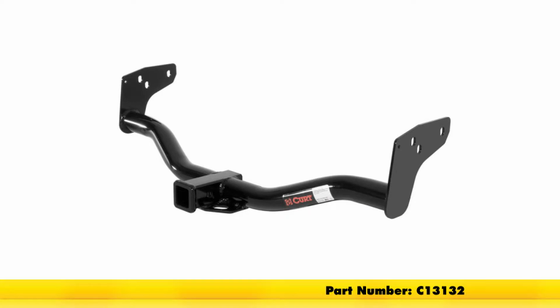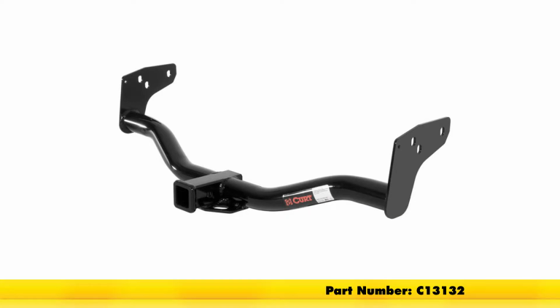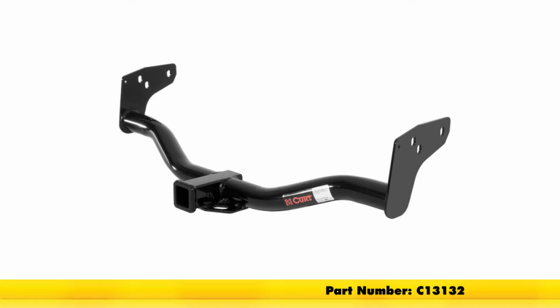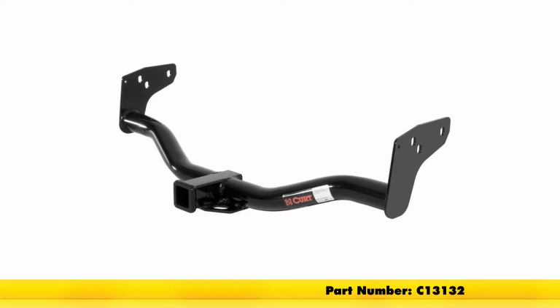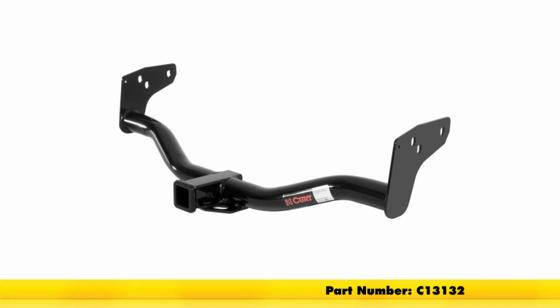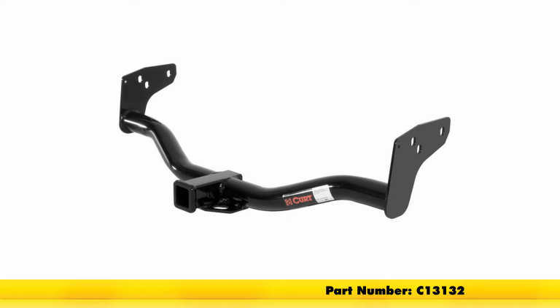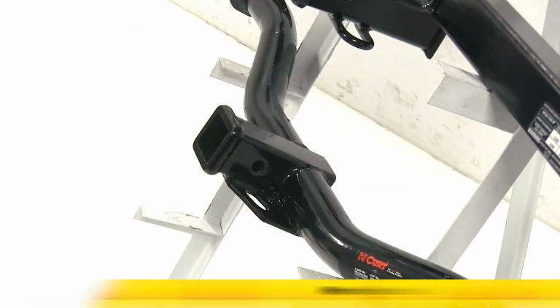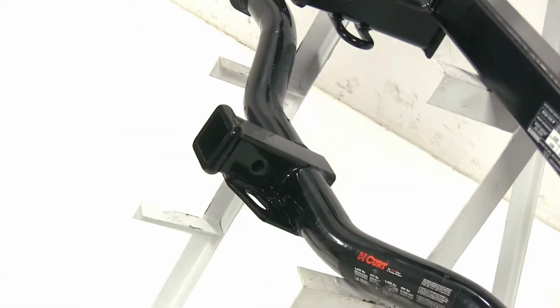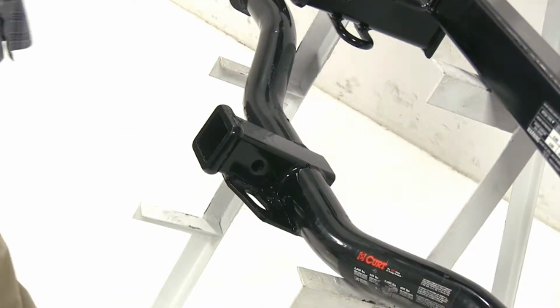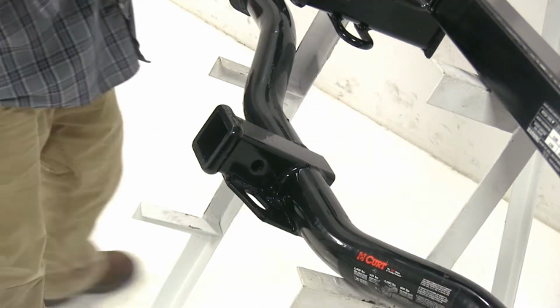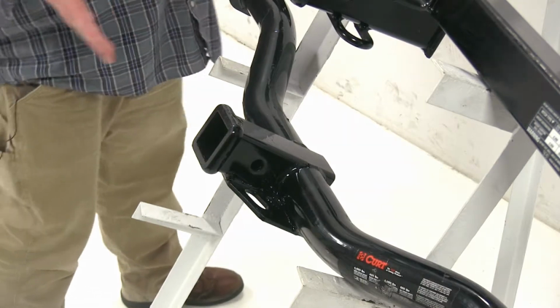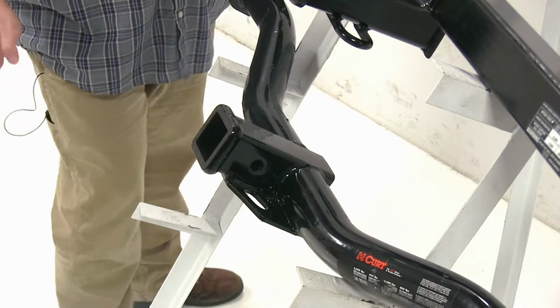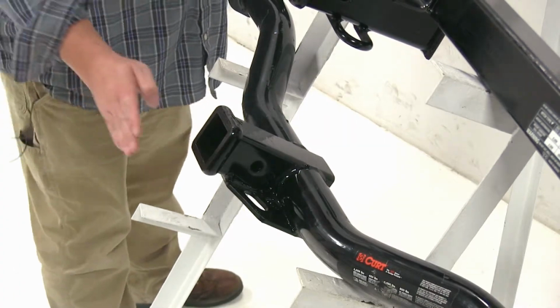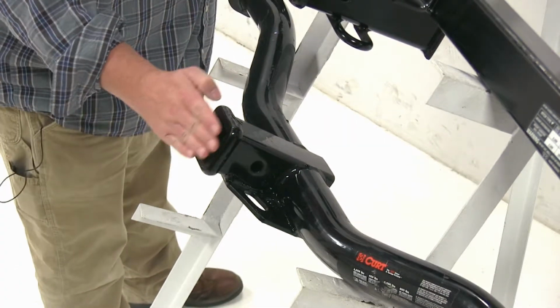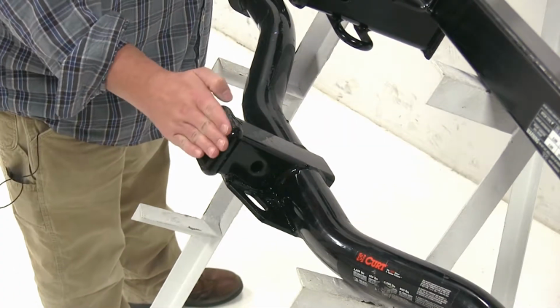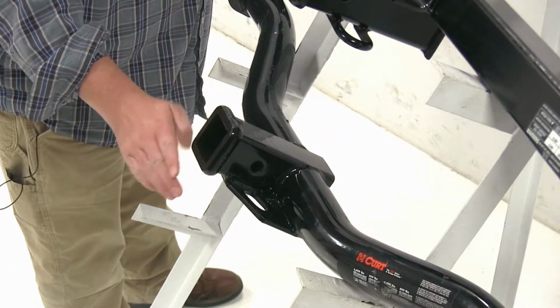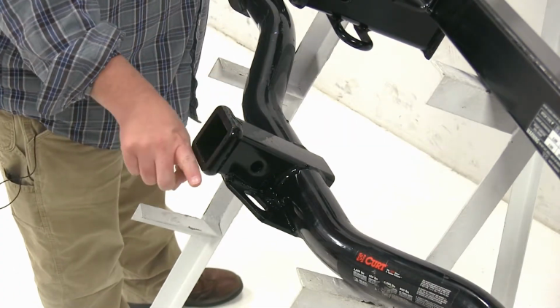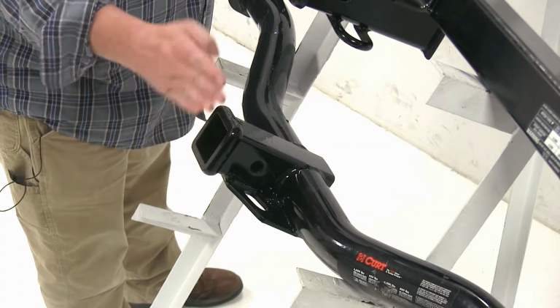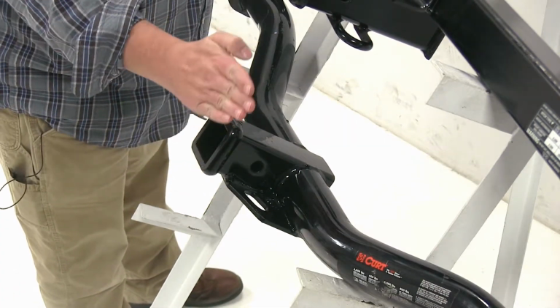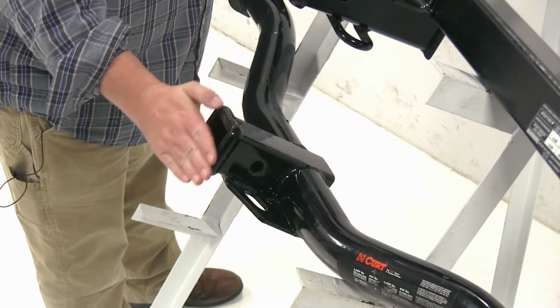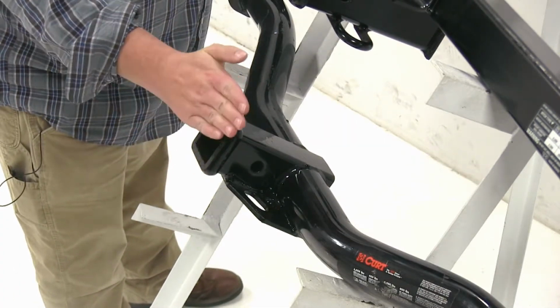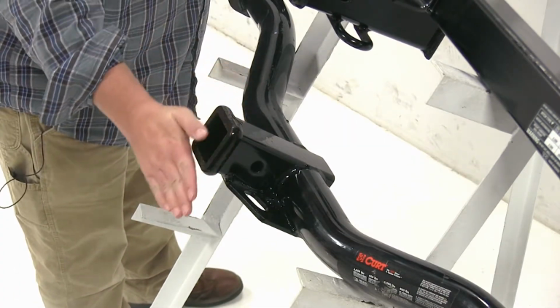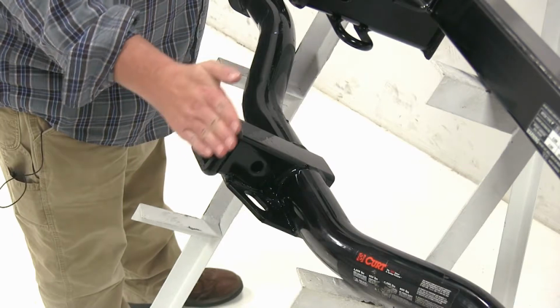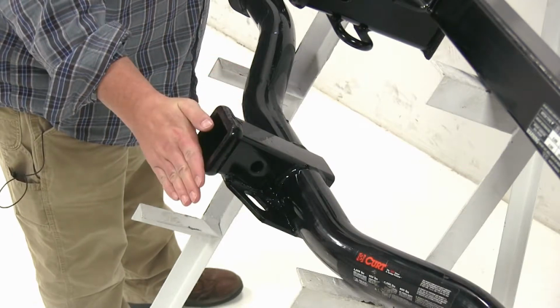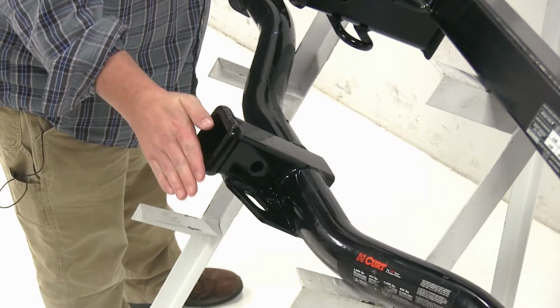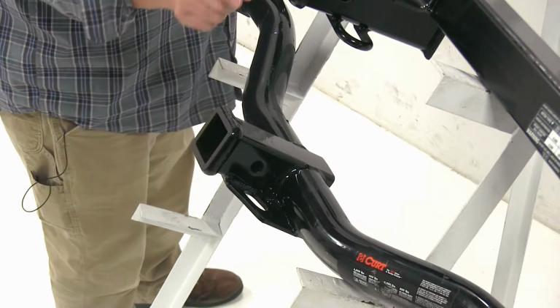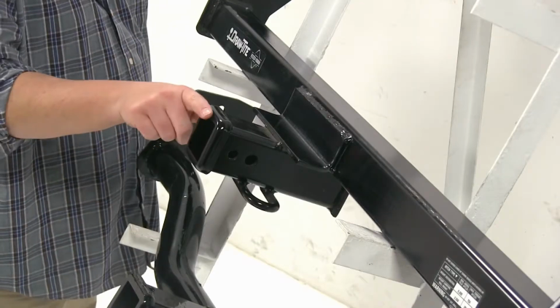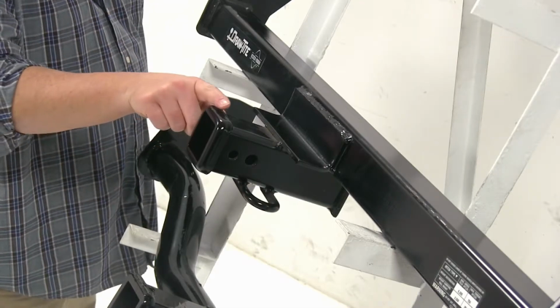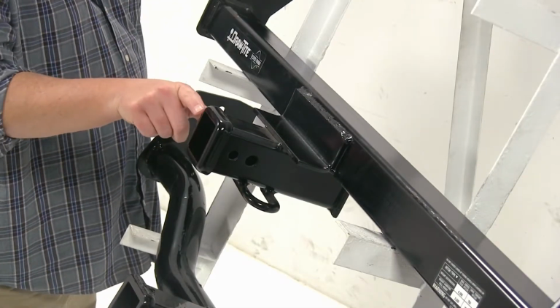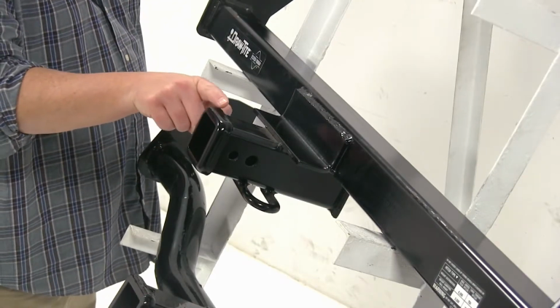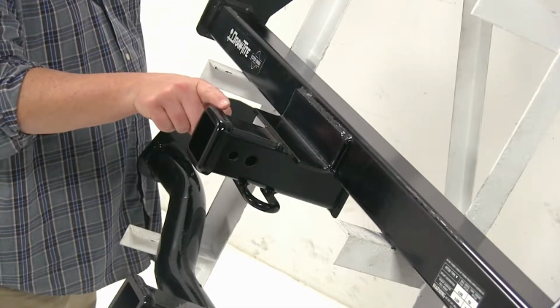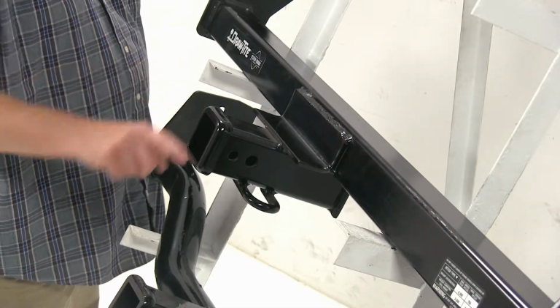Let's go ahead and take a look at some of the differences. Looking at the ends of the hitches, this is more of an aesthetic choice. You'll see at the end of the Curt here, it's more of a flat, squared-off edge, and with the Draw Tite at the top, we have this more curved edge.